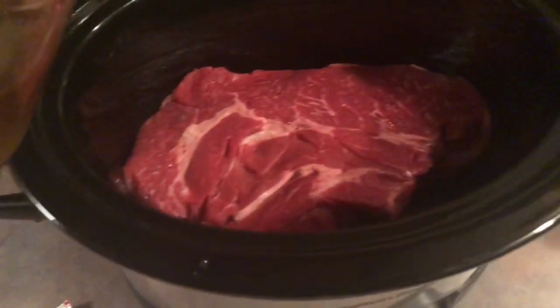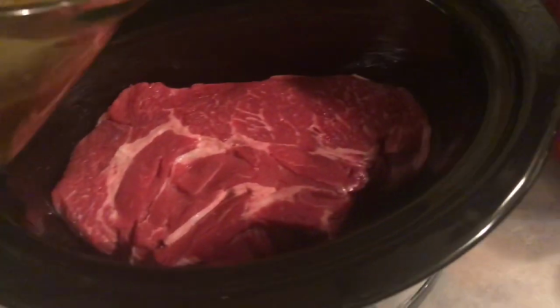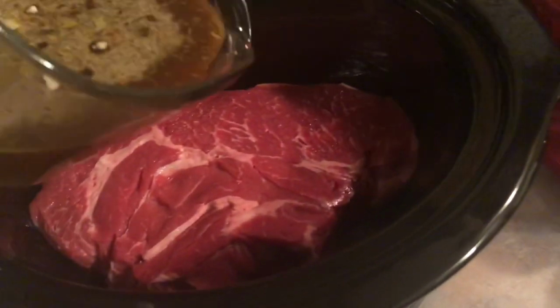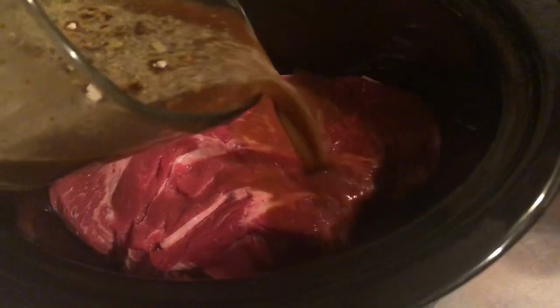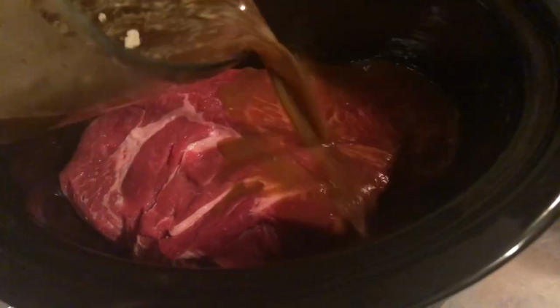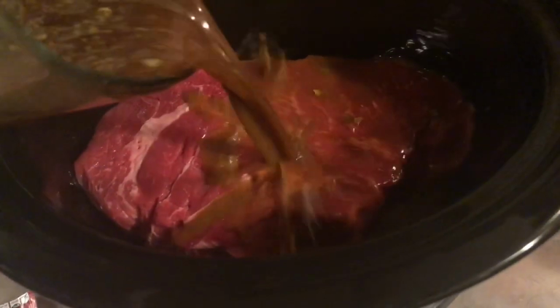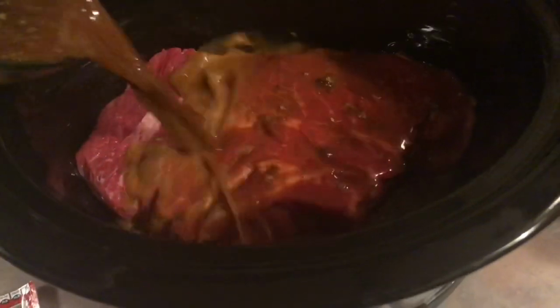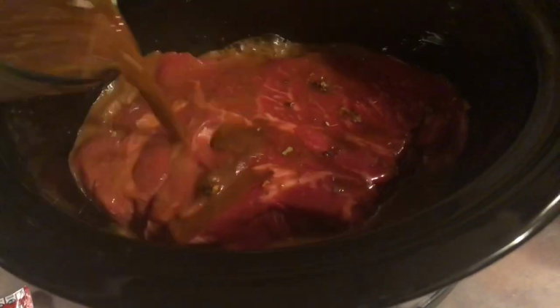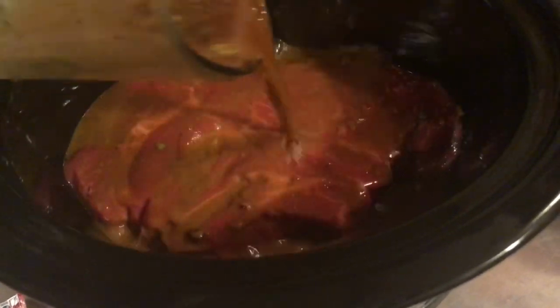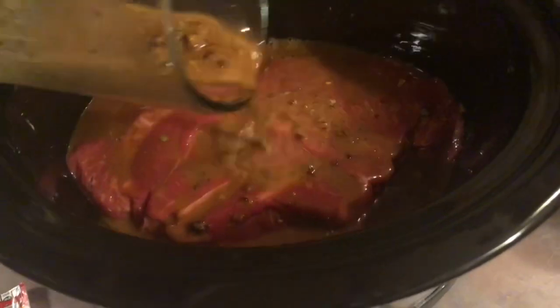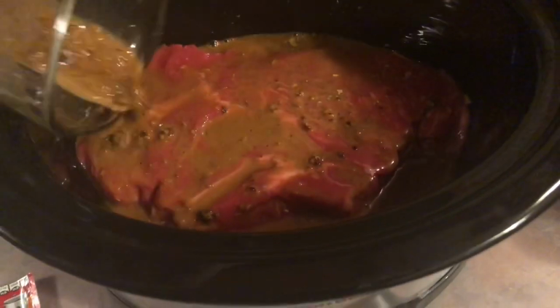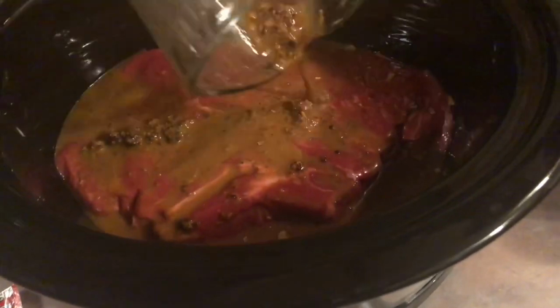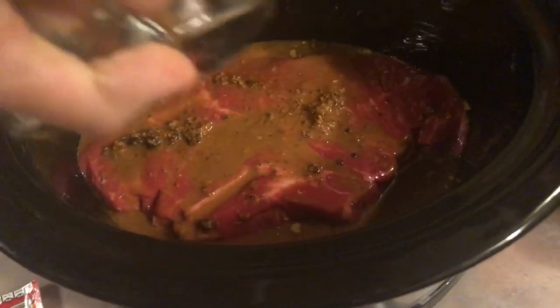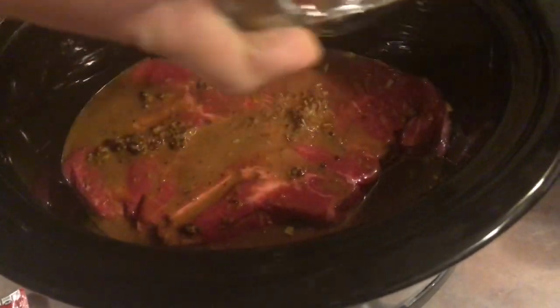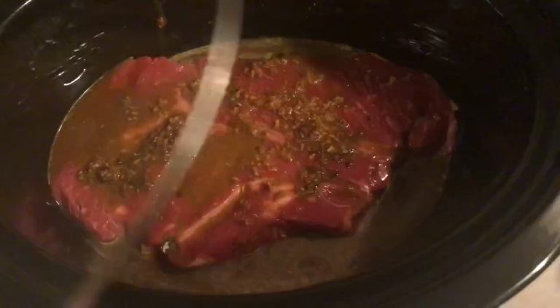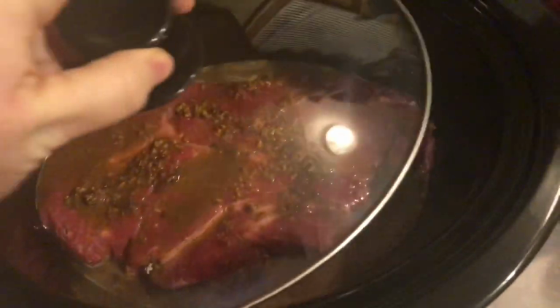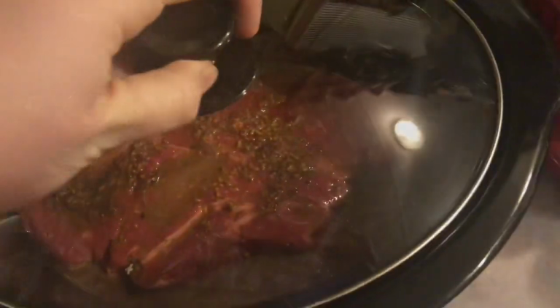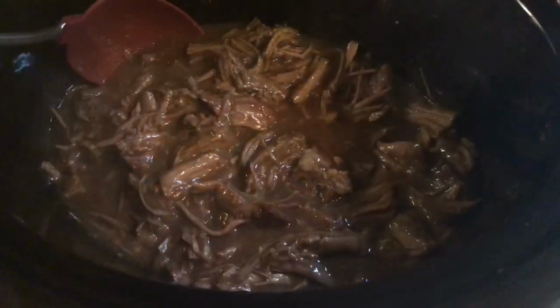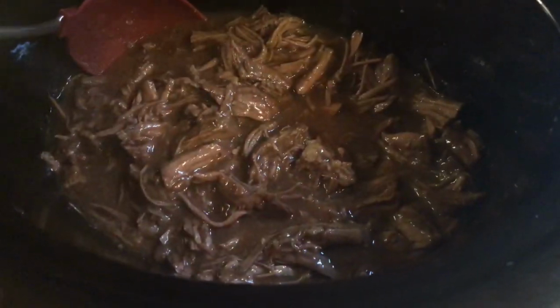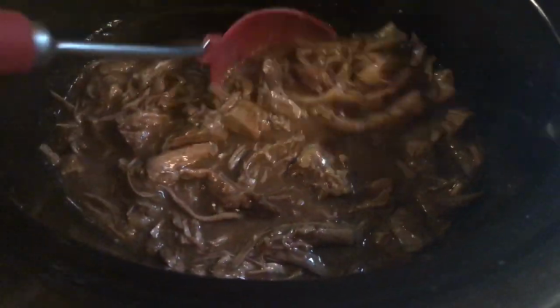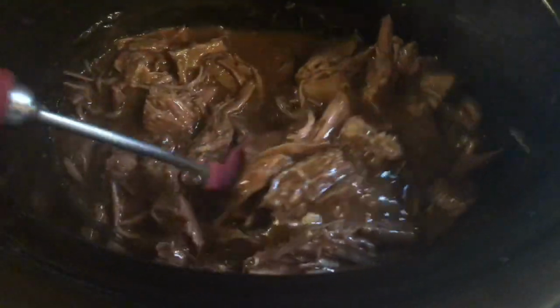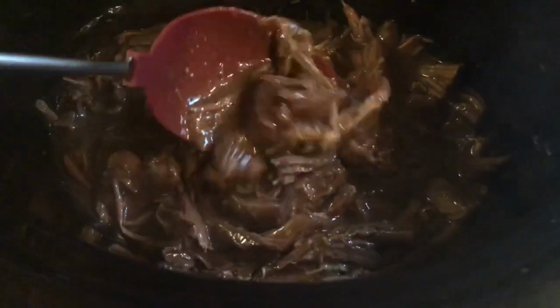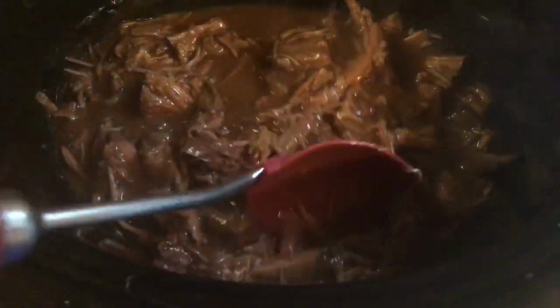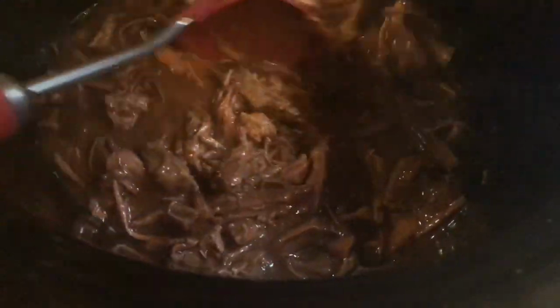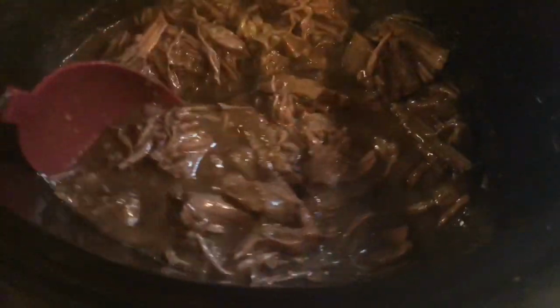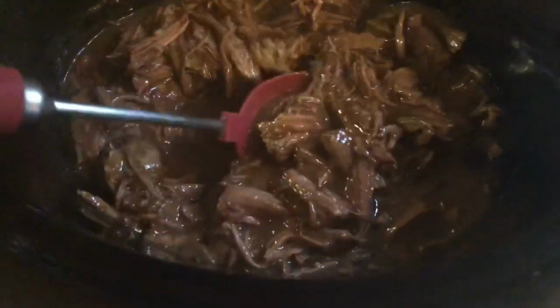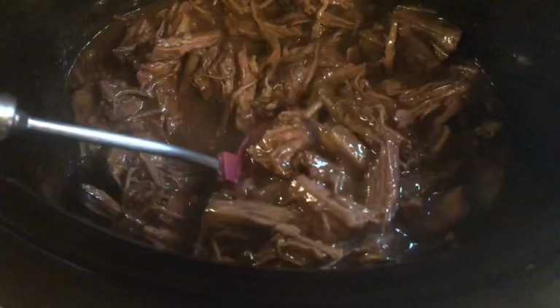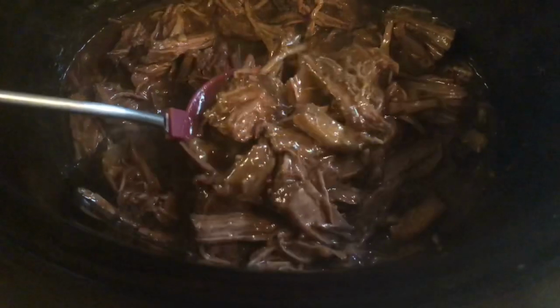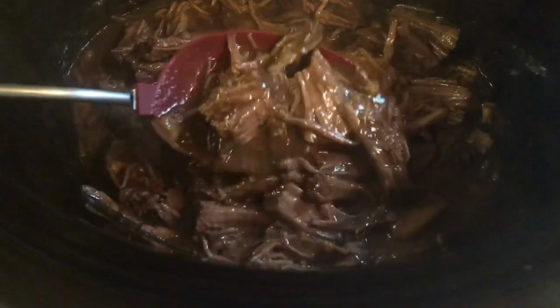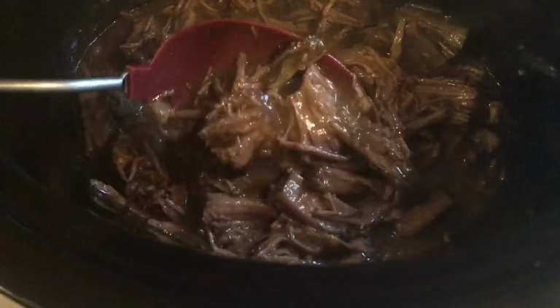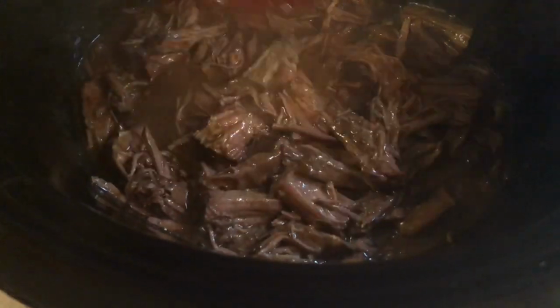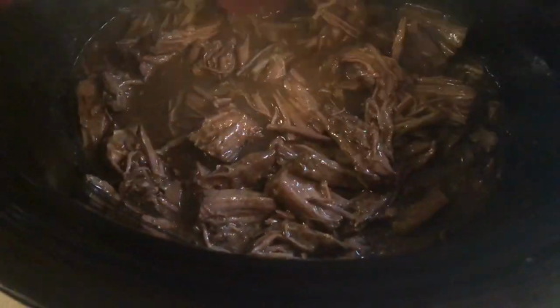I mixed that into a cup of water and poured it all over the top, then placed my lid on and cooked it on high for four hours. When it was fully cooked I just shredded it up. I was going to make some brown gravy also, but as you can see it did not need it.